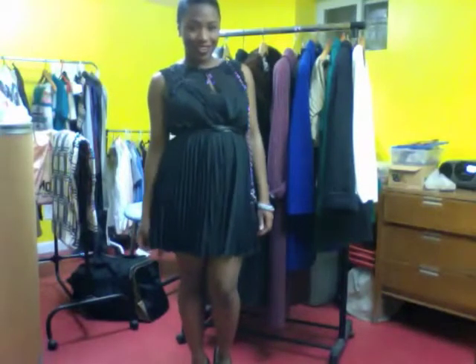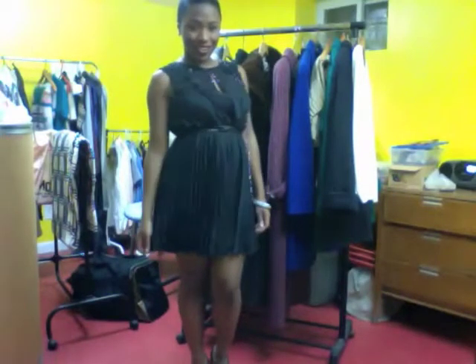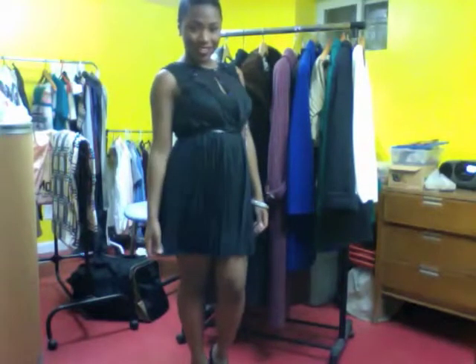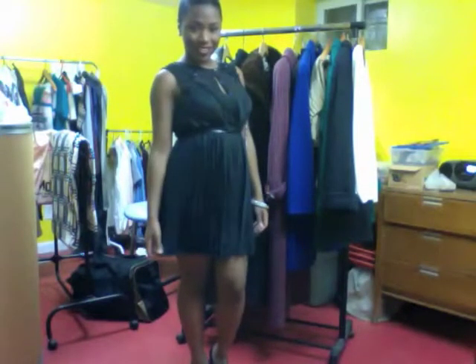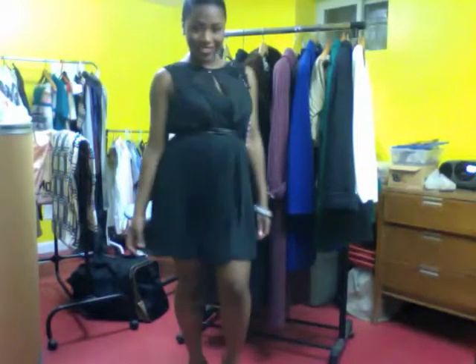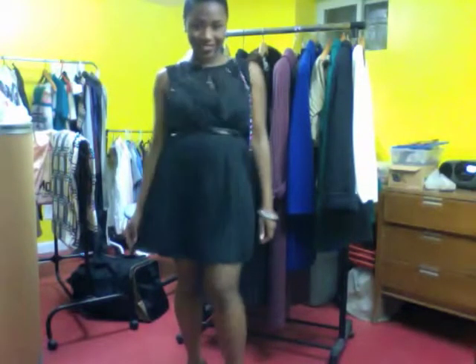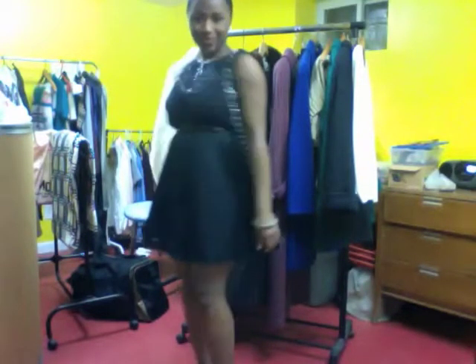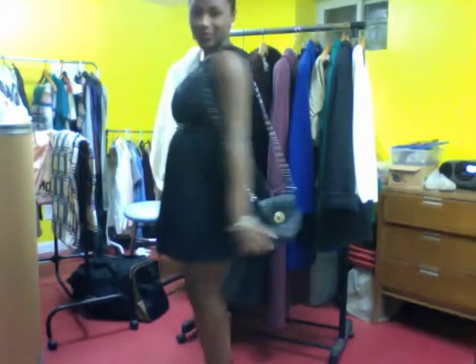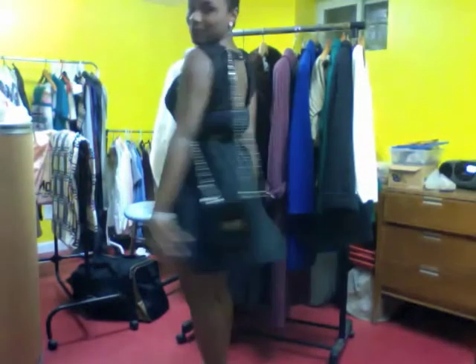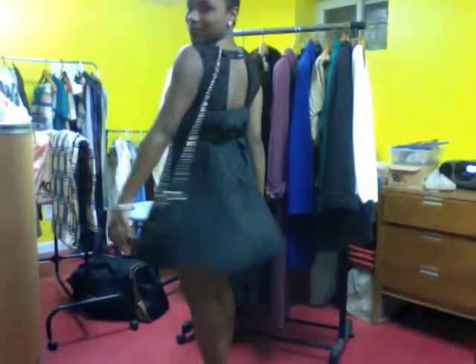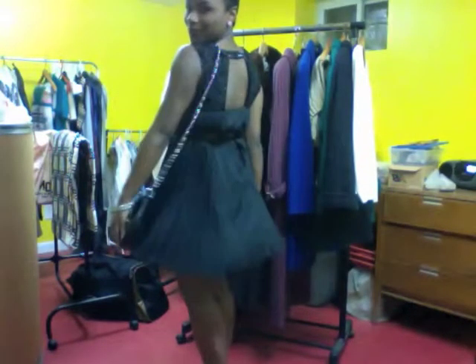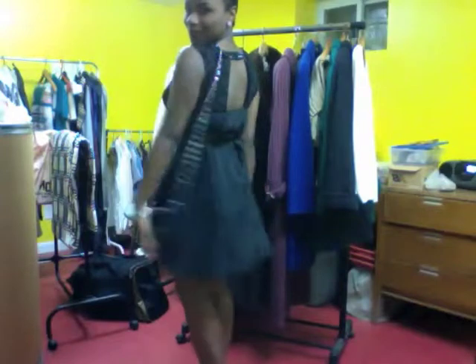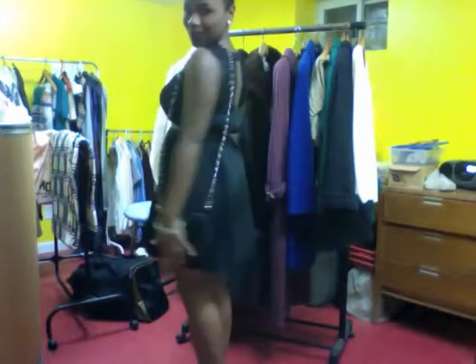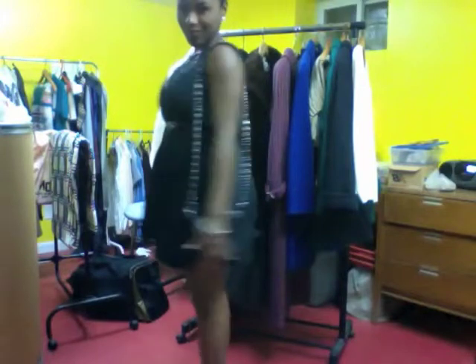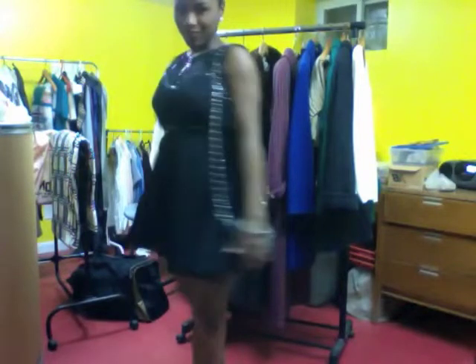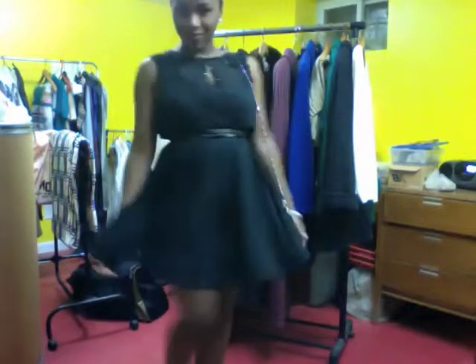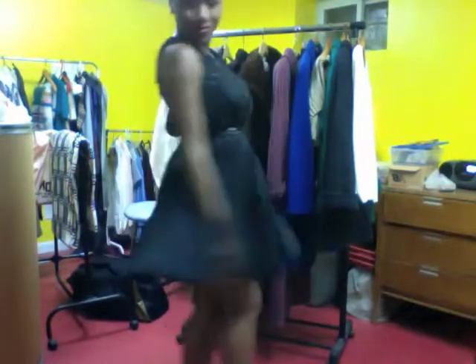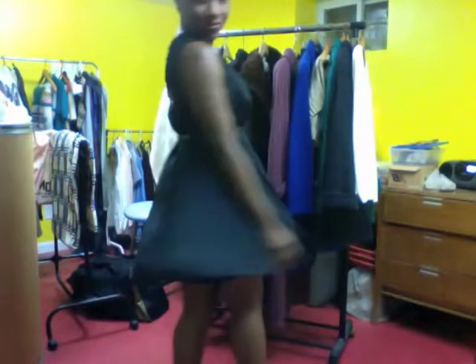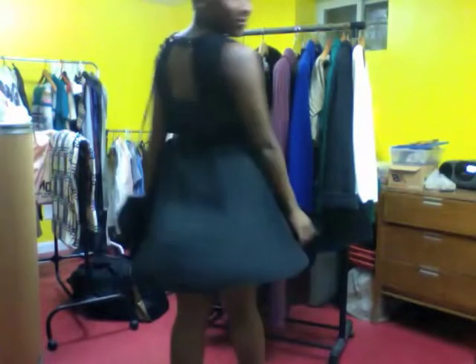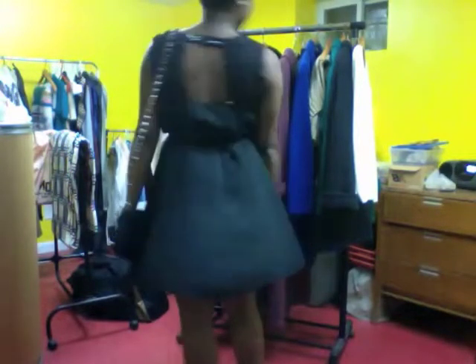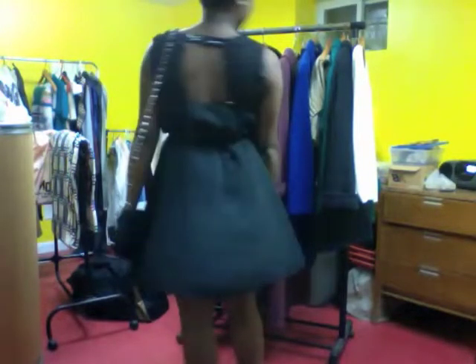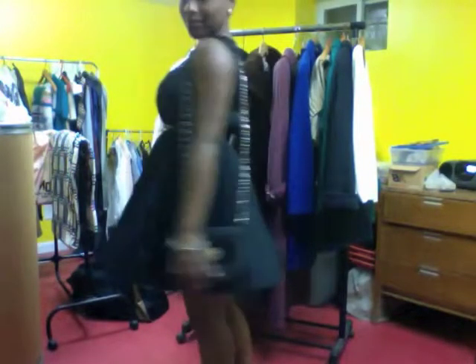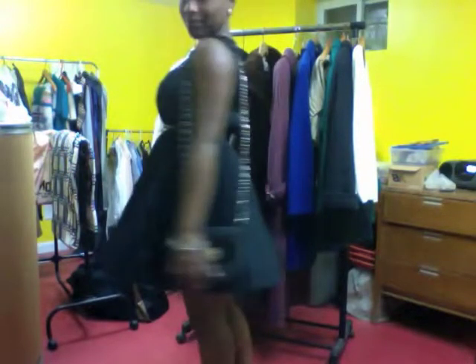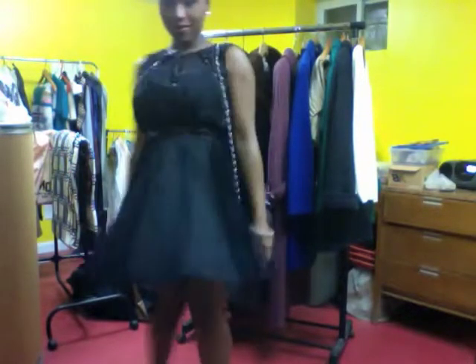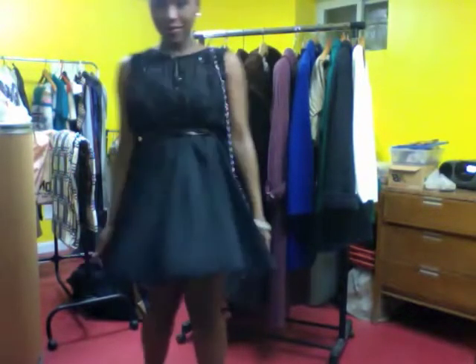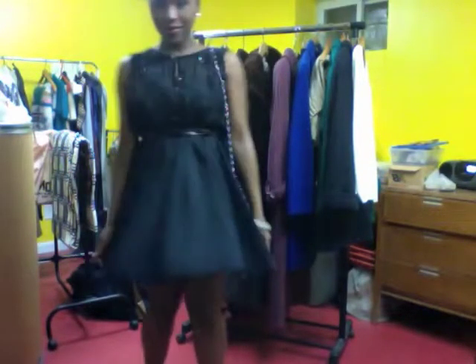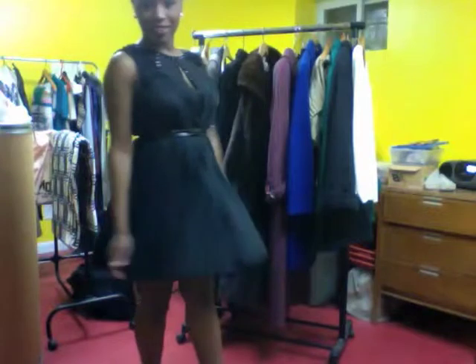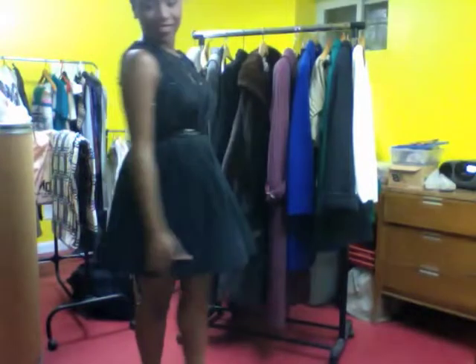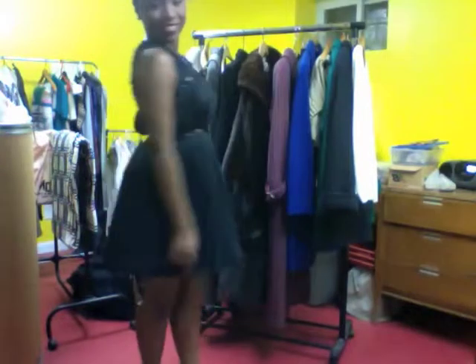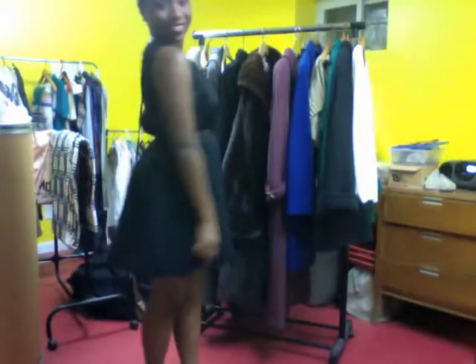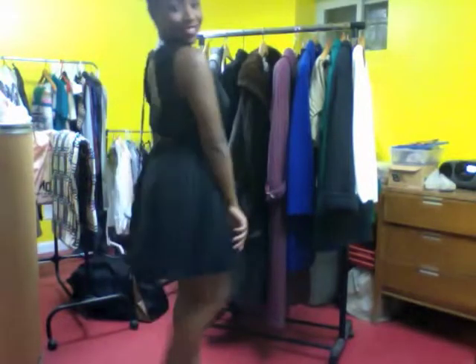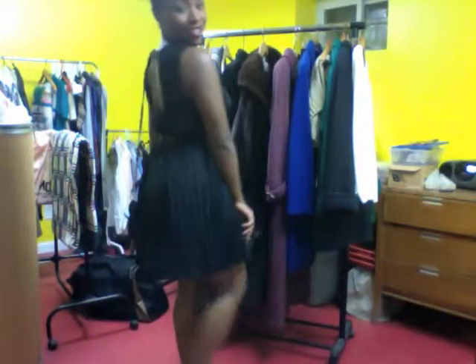You can never go wrong with a little black dress. This is a leaf starter dress from Anthropologie and I bought it on sale for, wait for it — $19.95.